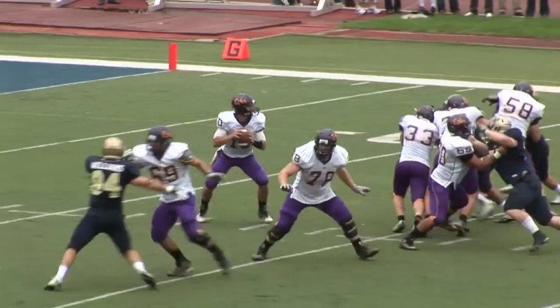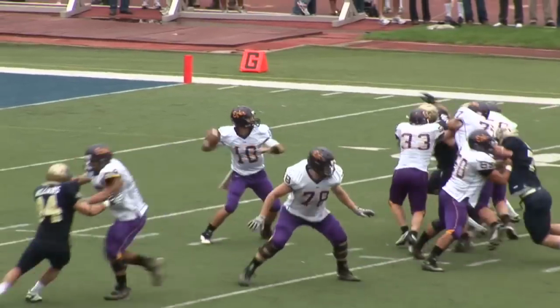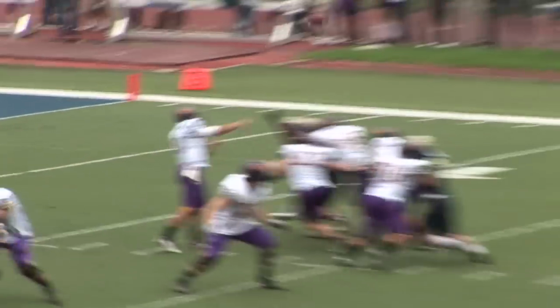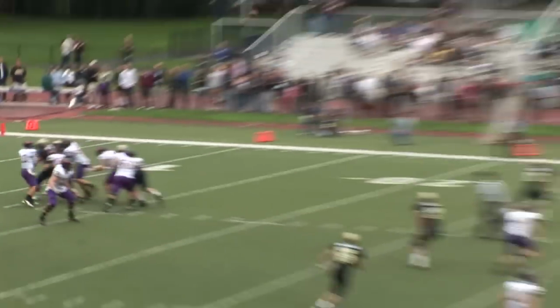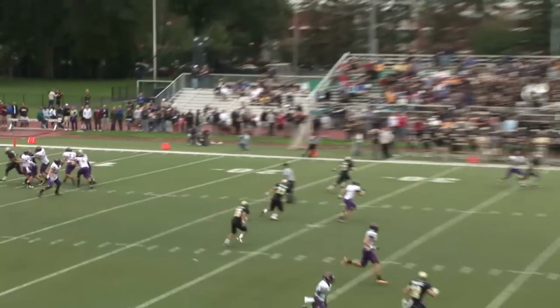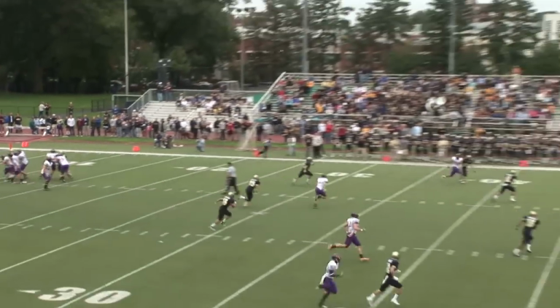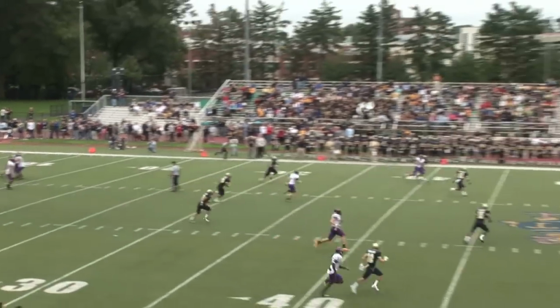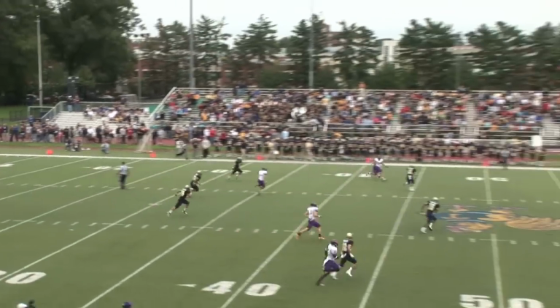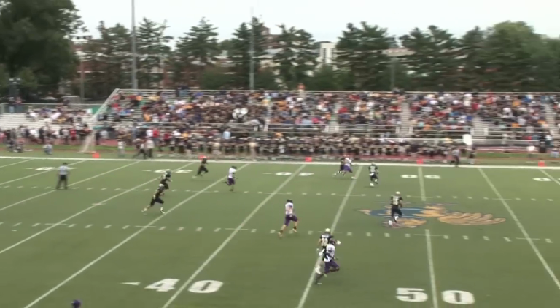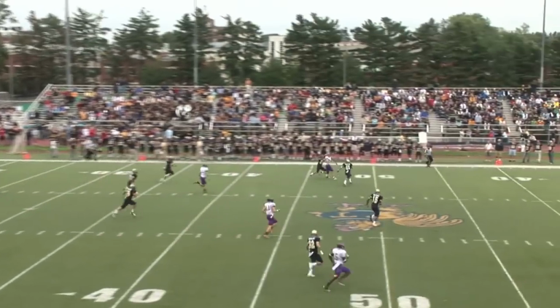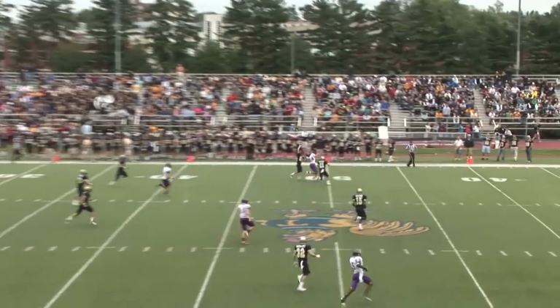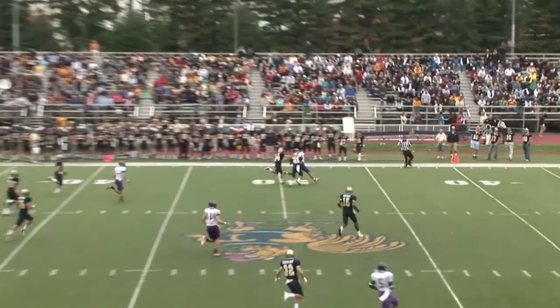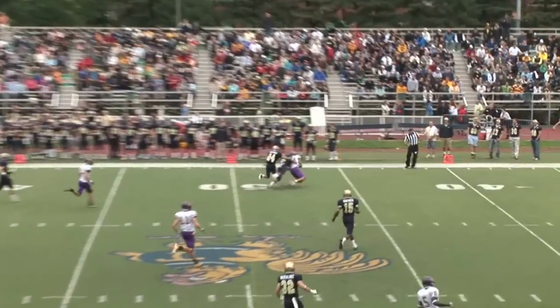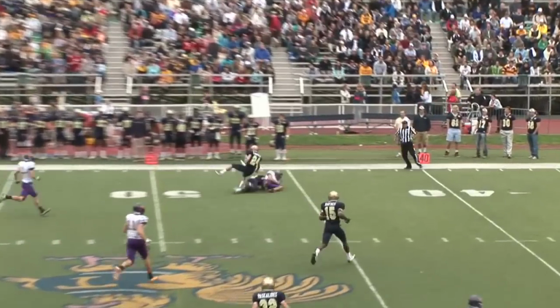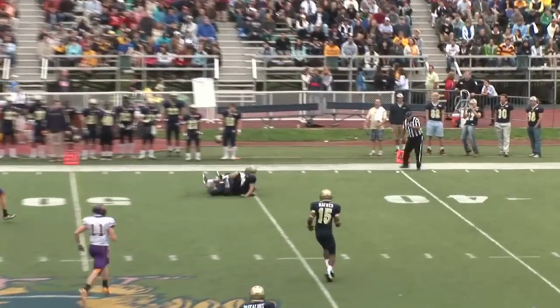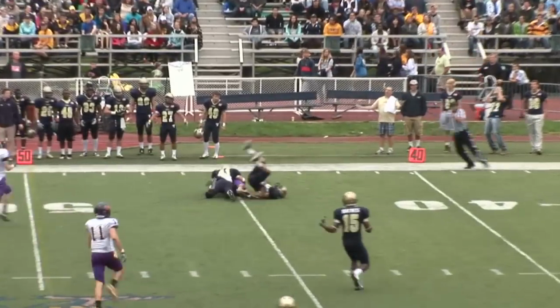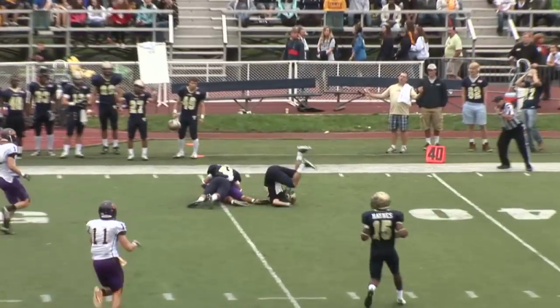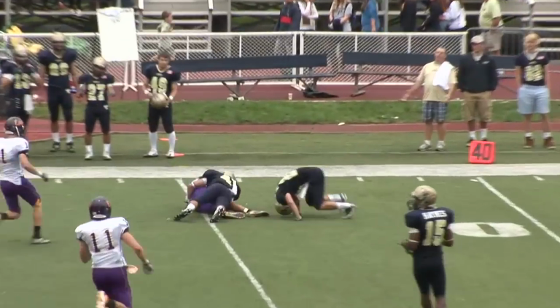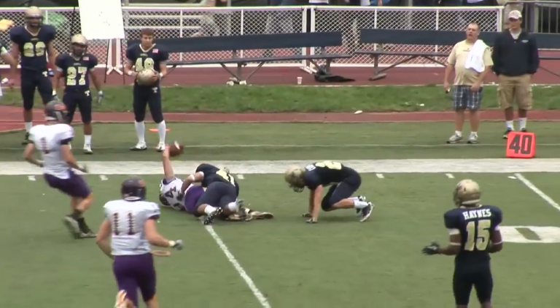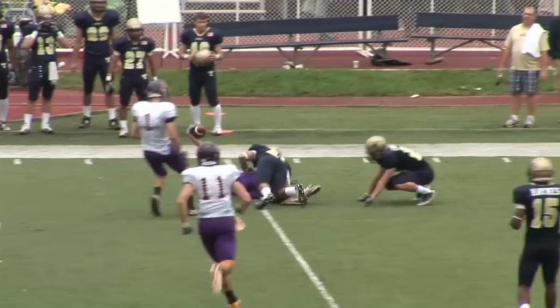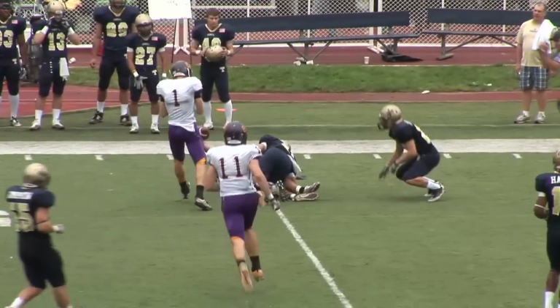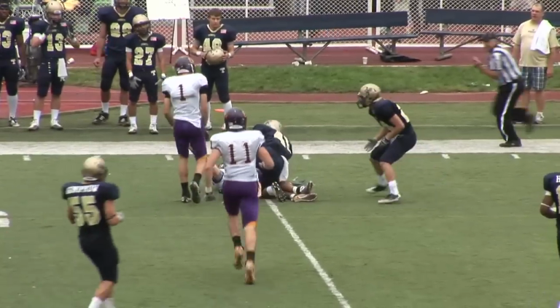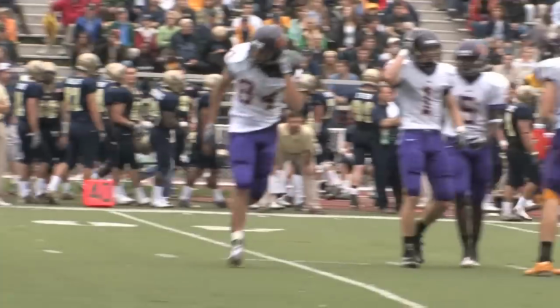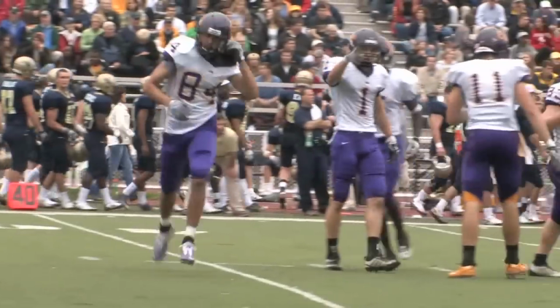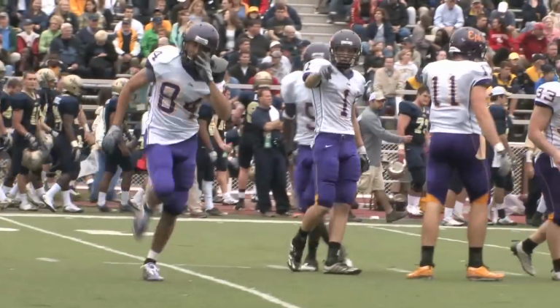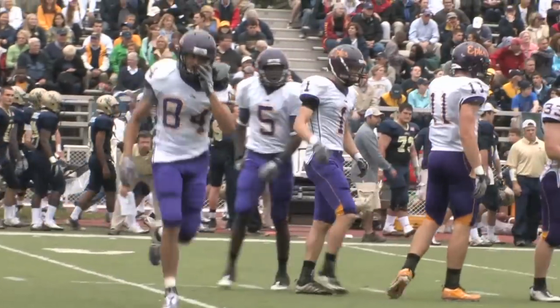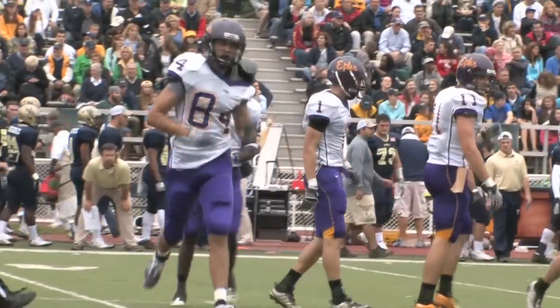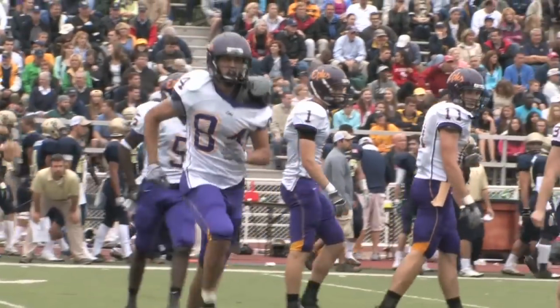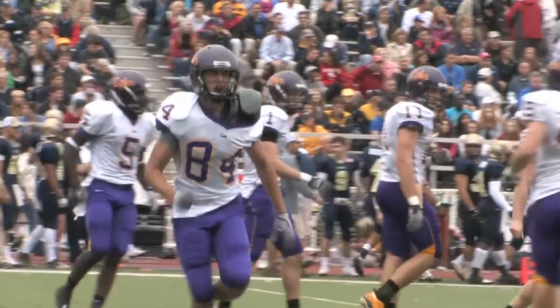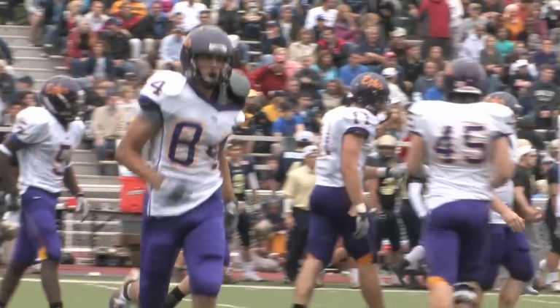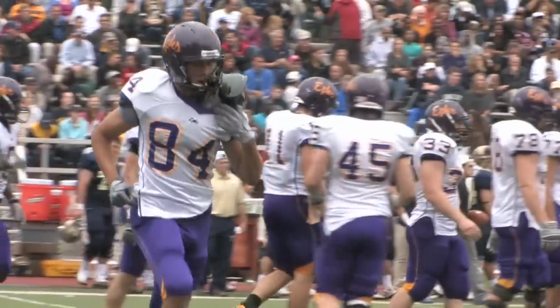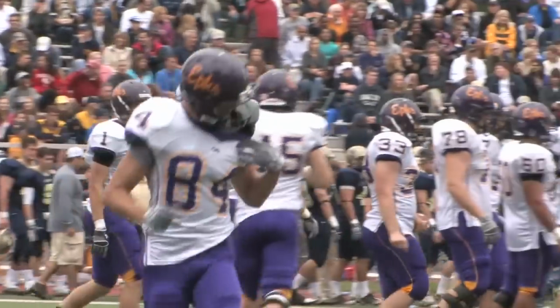Adam Marcy is going to throw it deep to Tomas Kearney. Tomas Kearney is able to make the over-the-shoulder catch across midfield. What a catch by Tomas Kearney.